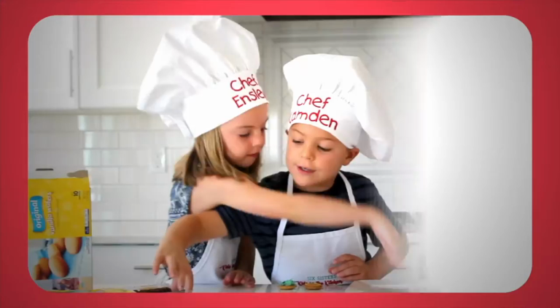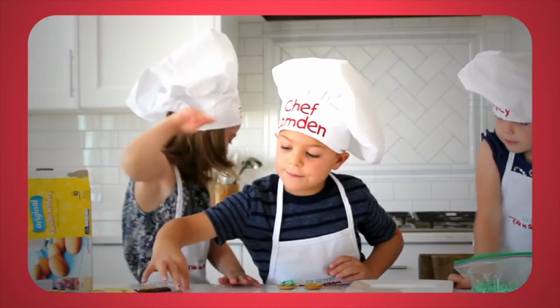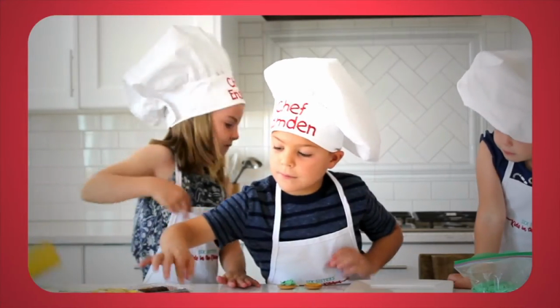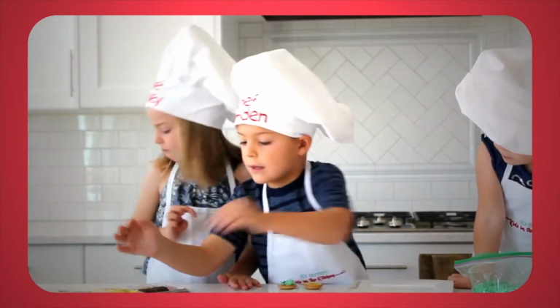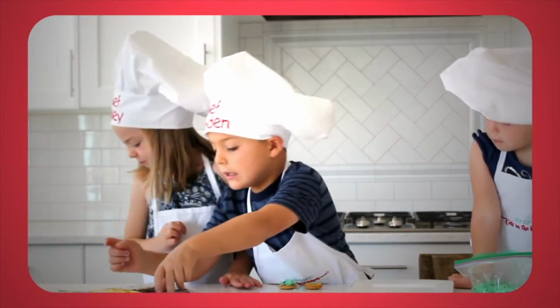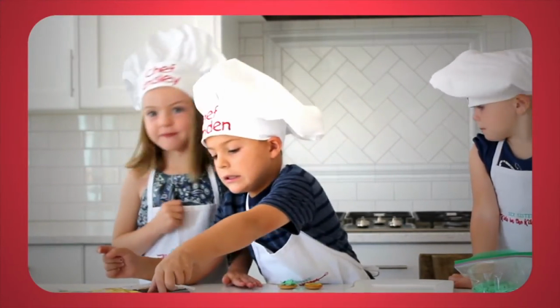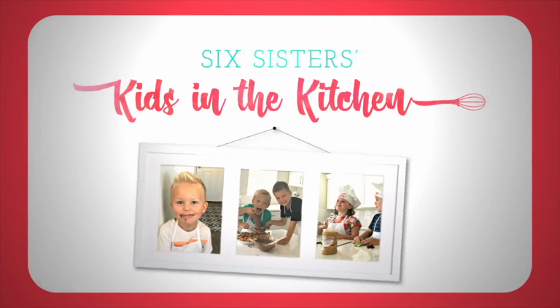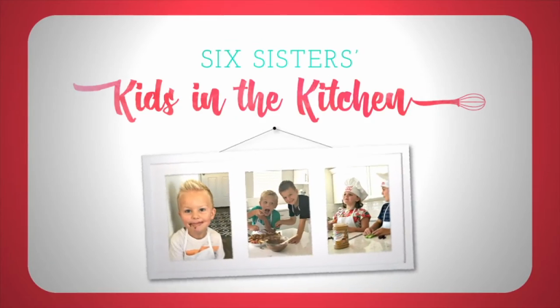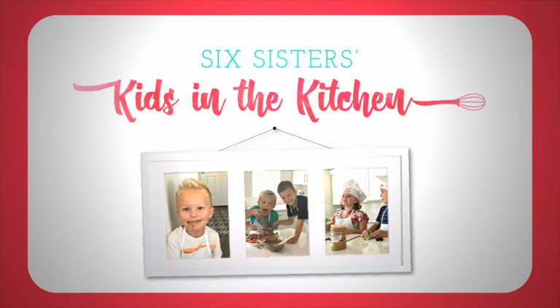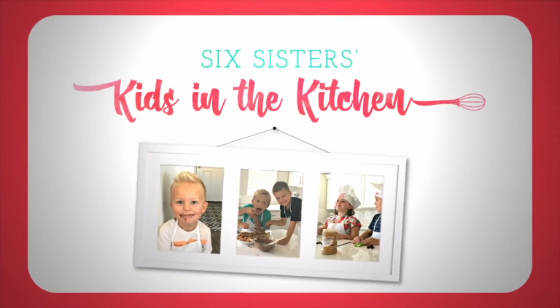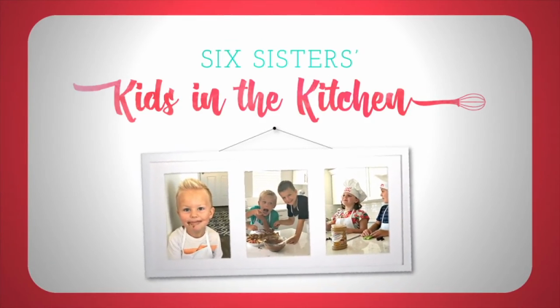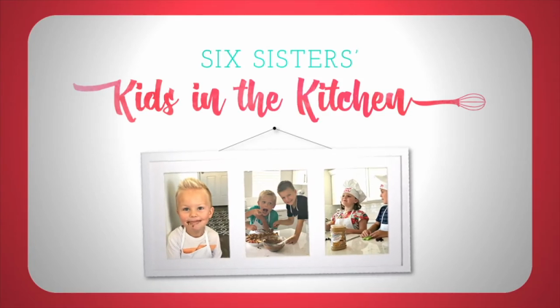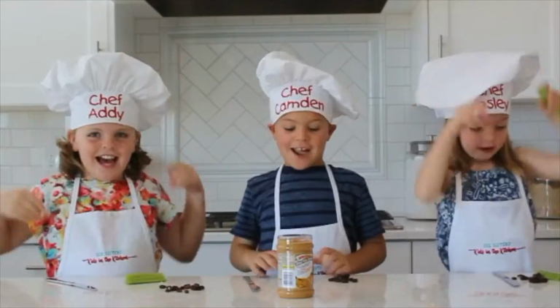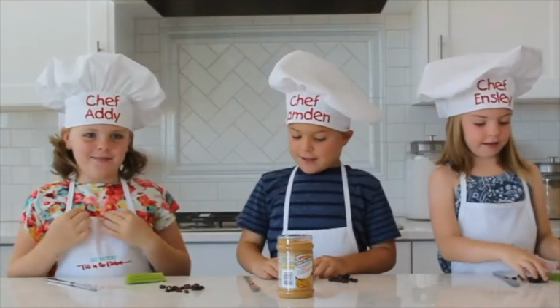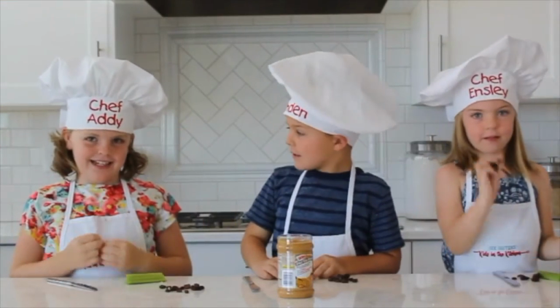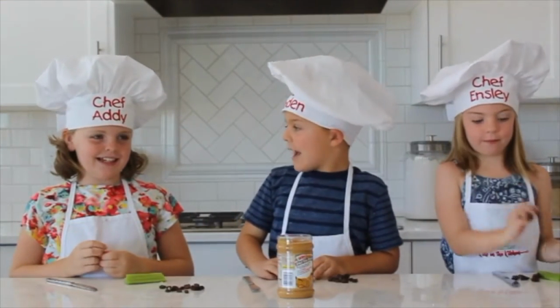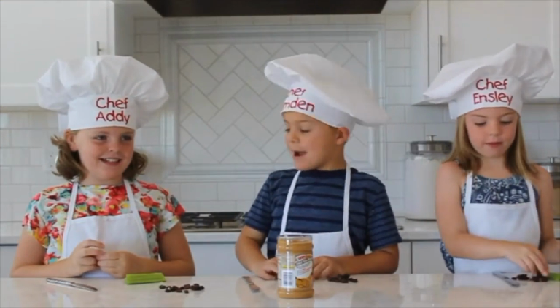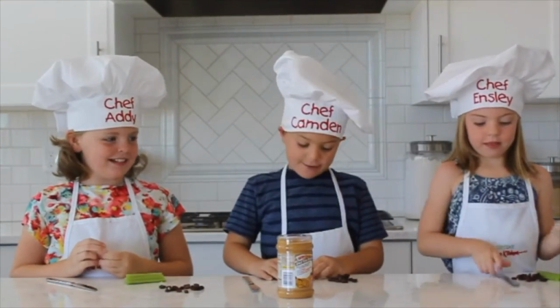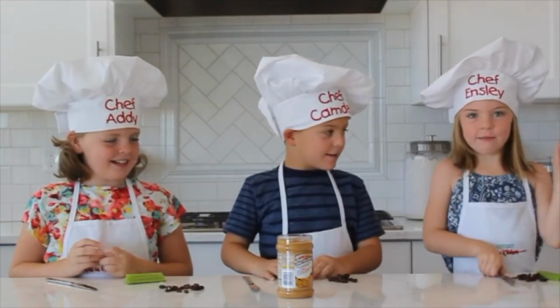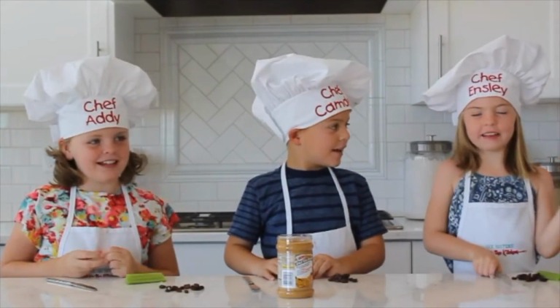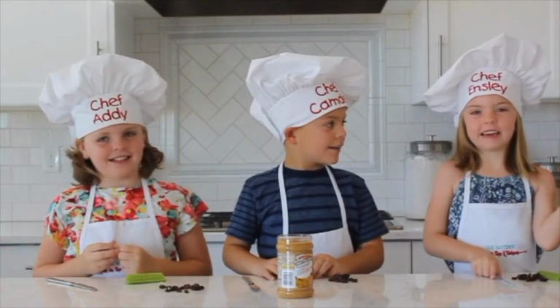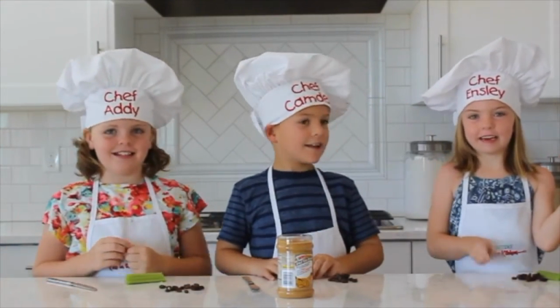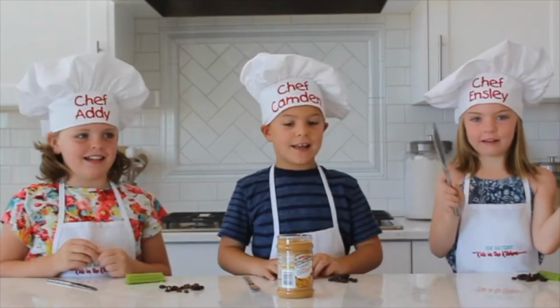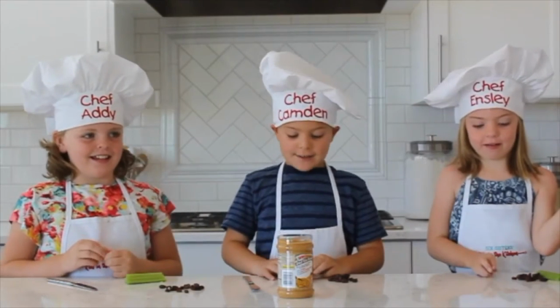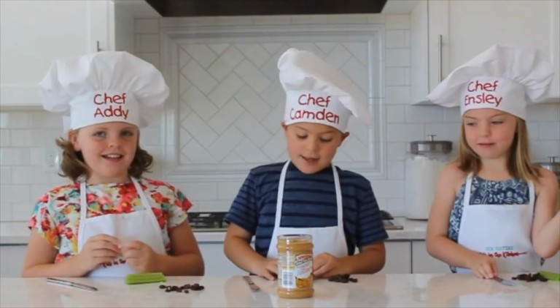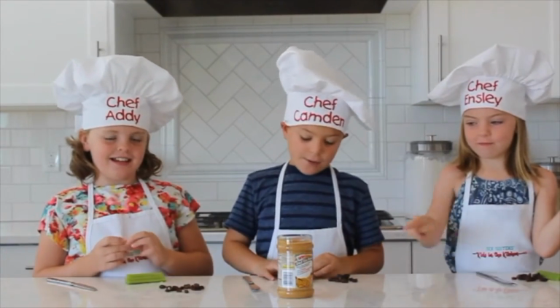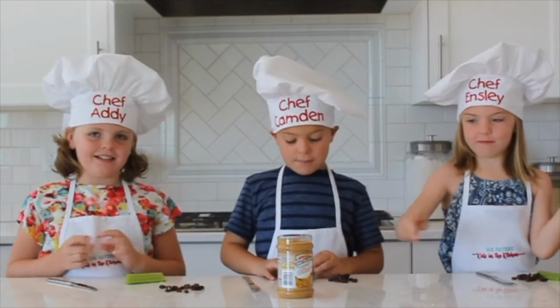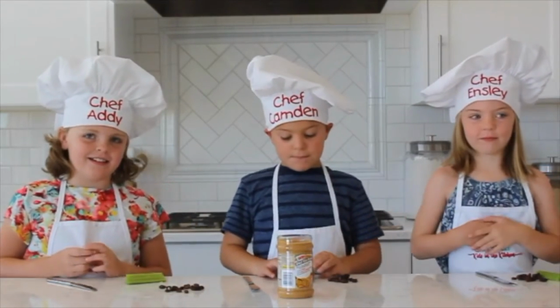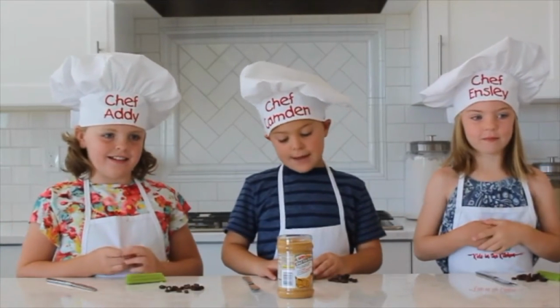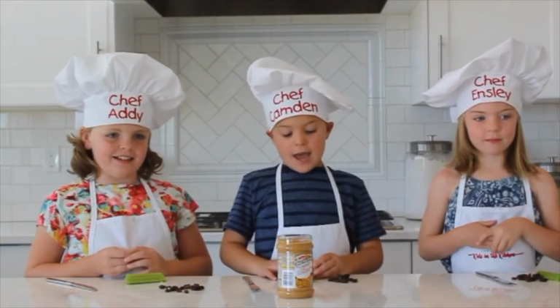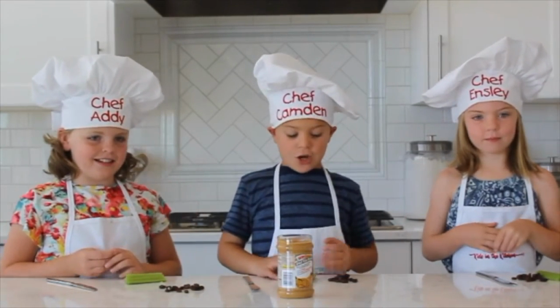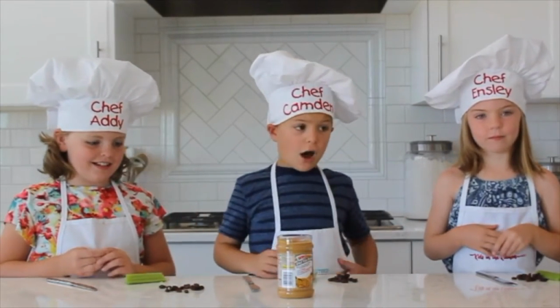Hi everyone, welcome to Kids in the Kitchen! I'm Addy. I'm Camden. I'm Emily. Today we're going to be making ants on a log.